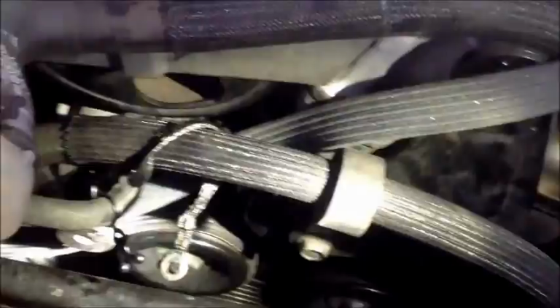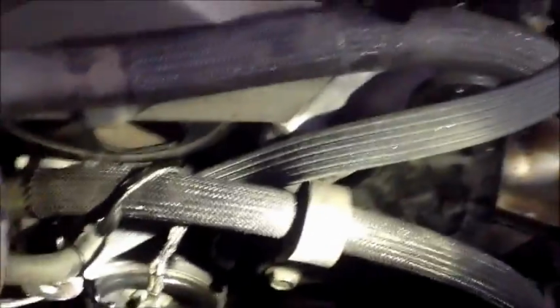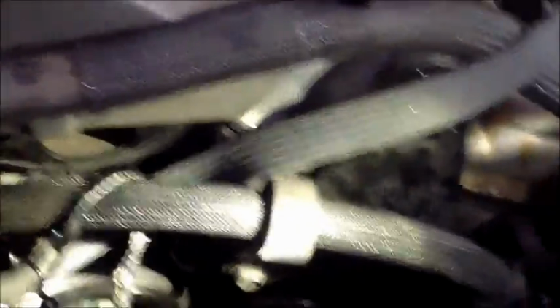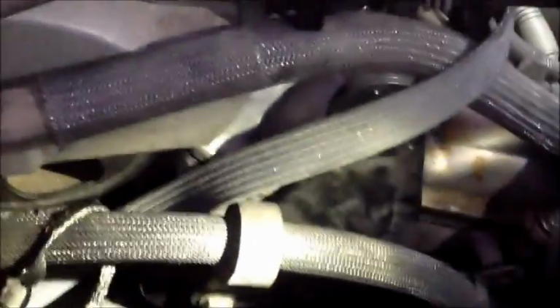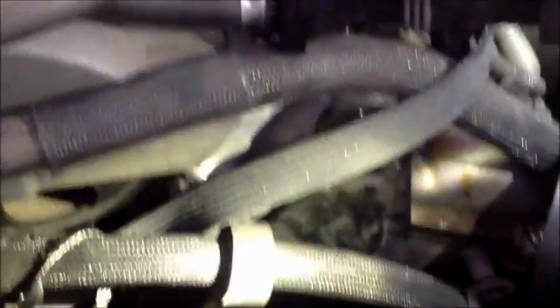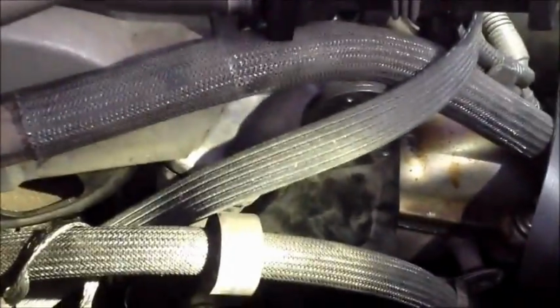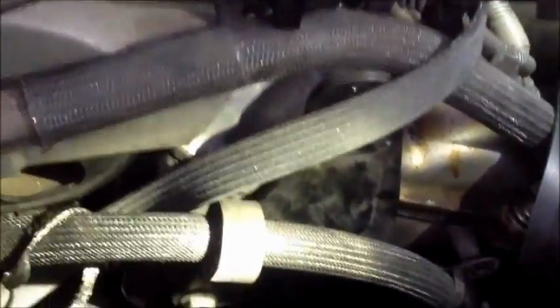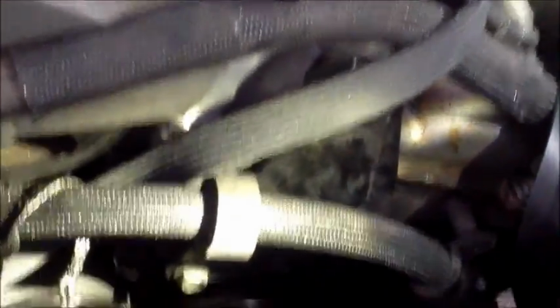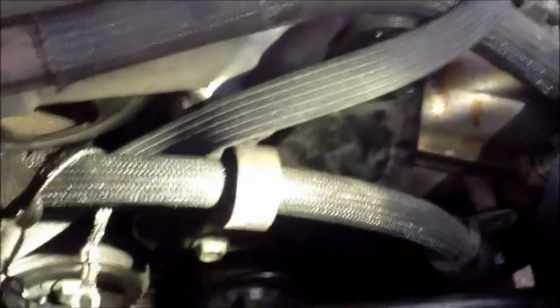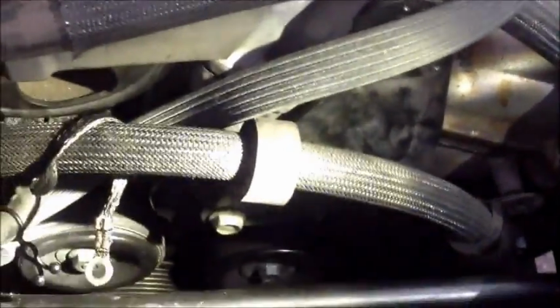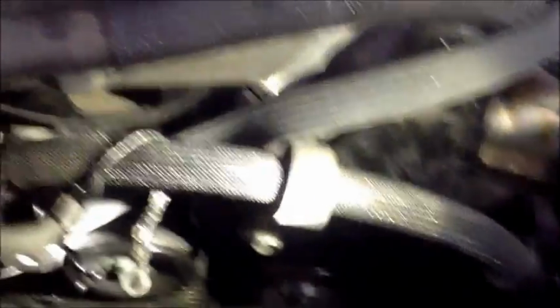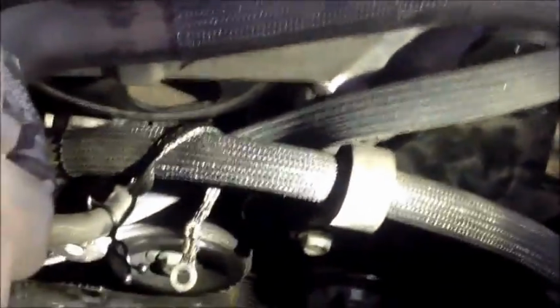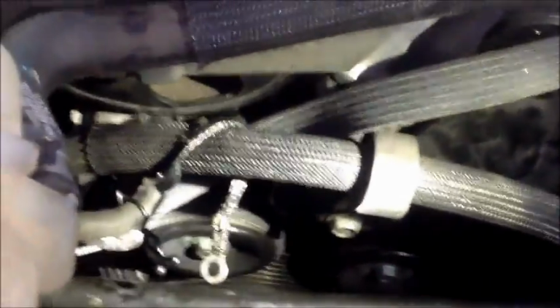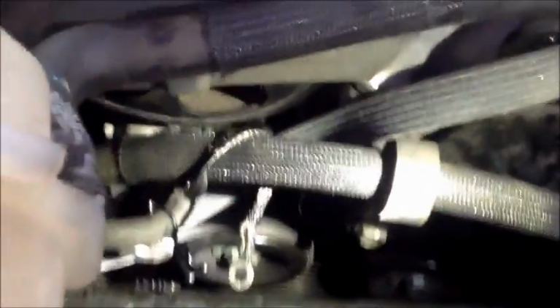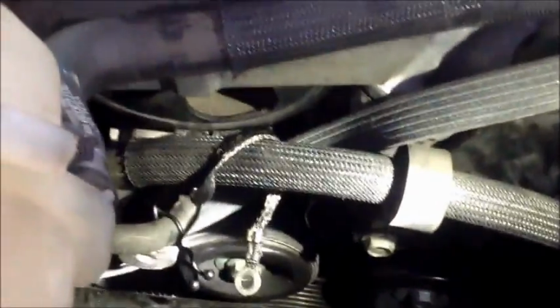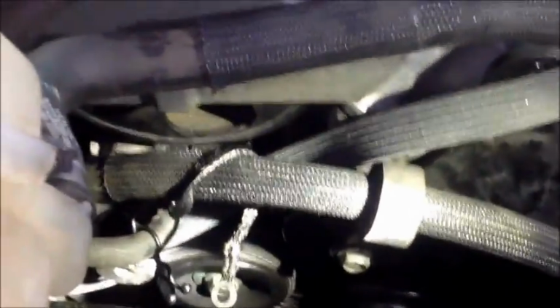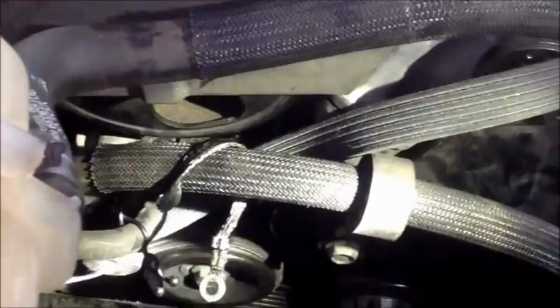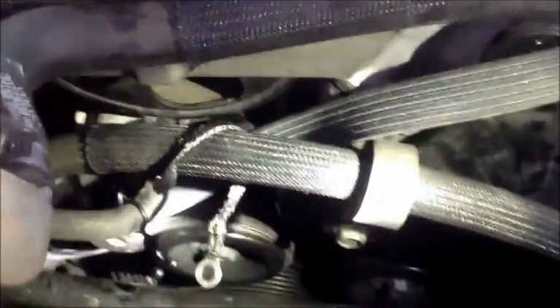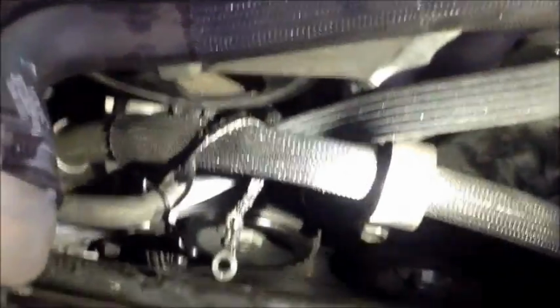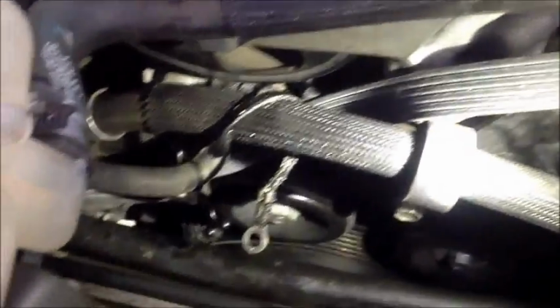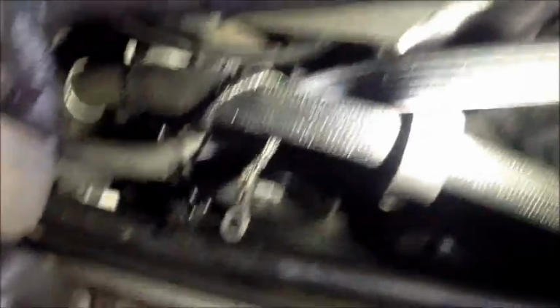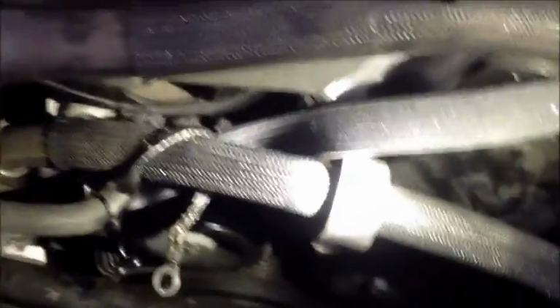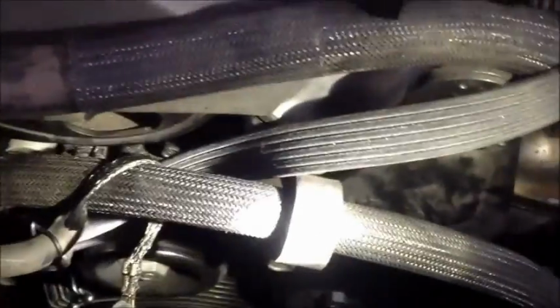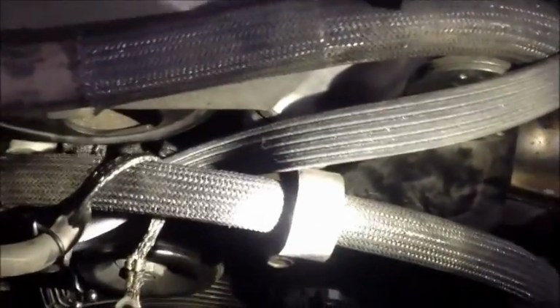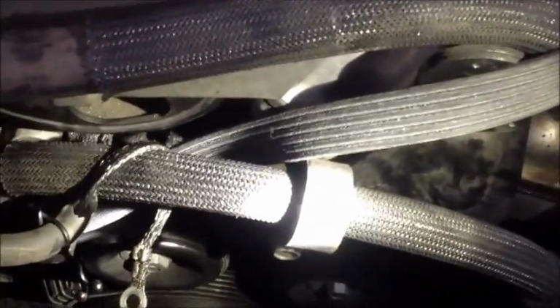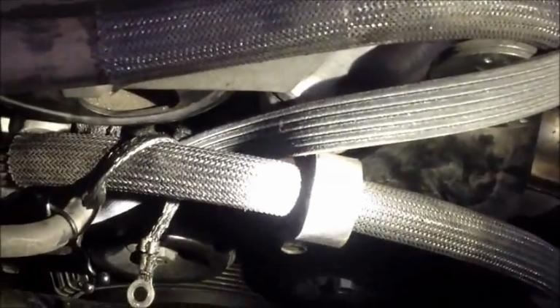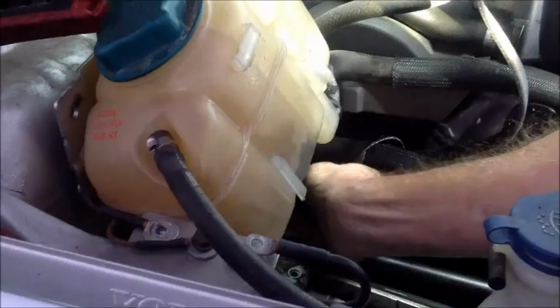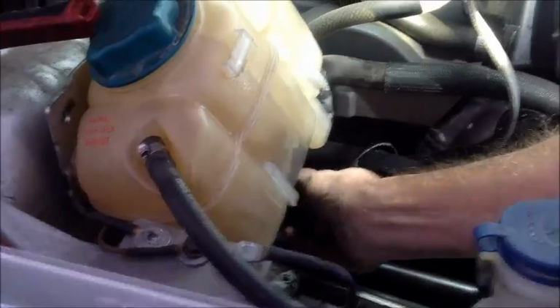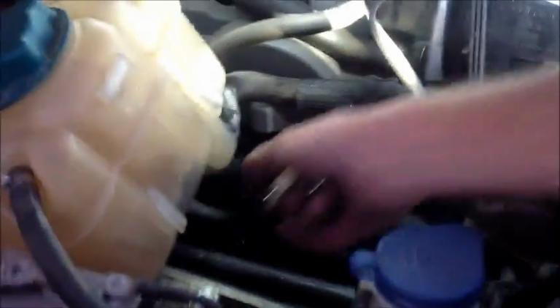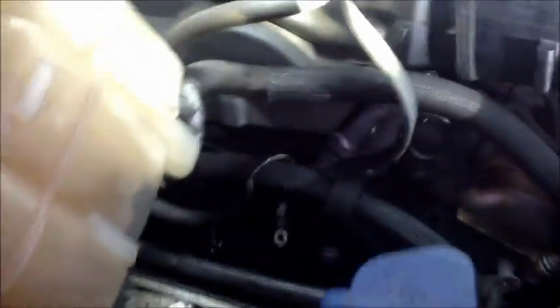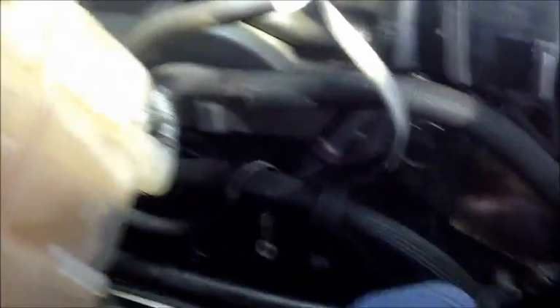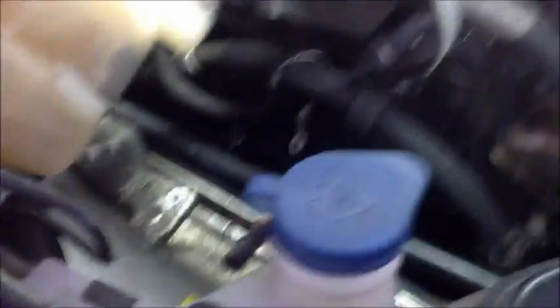So just because the serpentine belt fits doesn't mean that it's on the correct way. That's why you should always follow the diagram. We're going to show you in a little while the diagram that we use. Since I only have two hands, I'm going to have to get in here and do this, and then we'll get back and finish up. So we're at the final stages of putting this belt on.